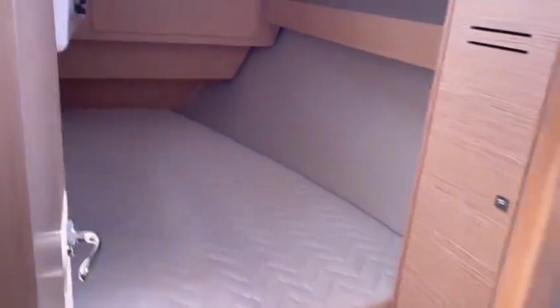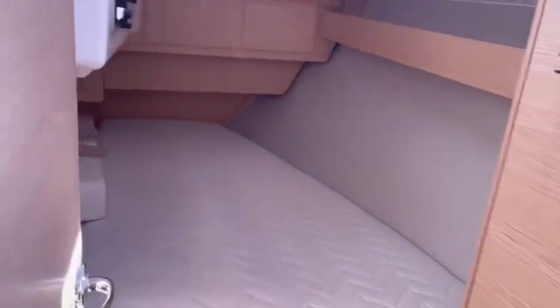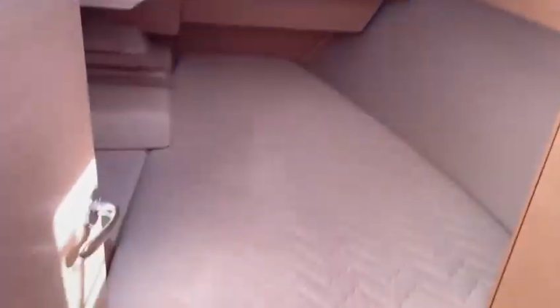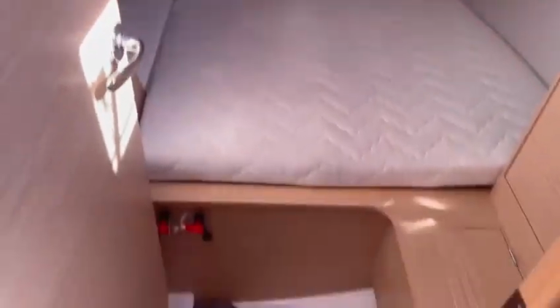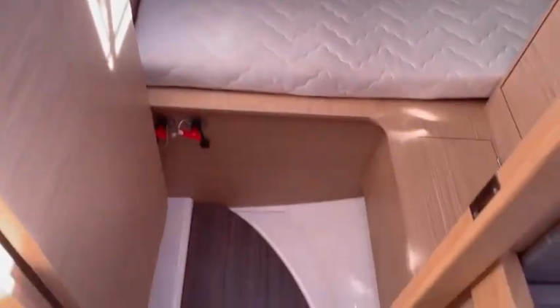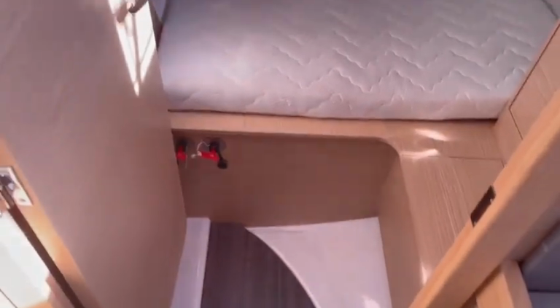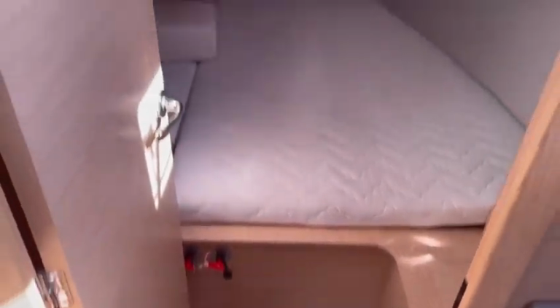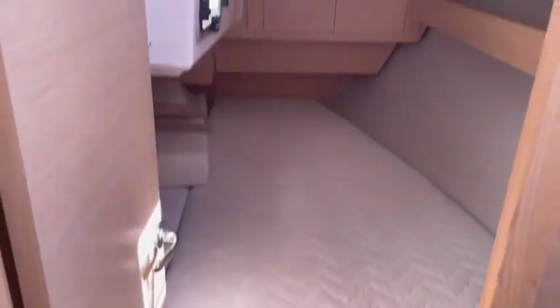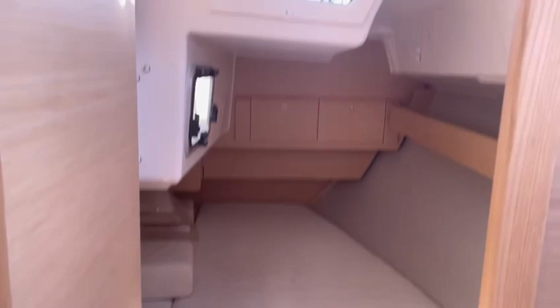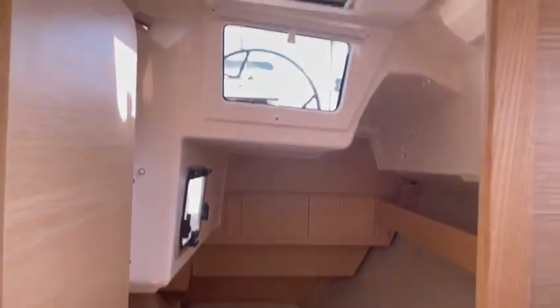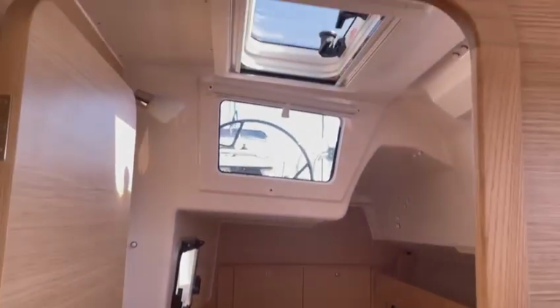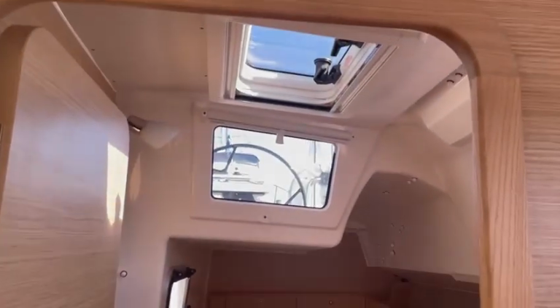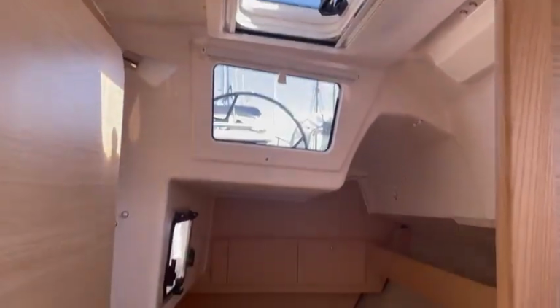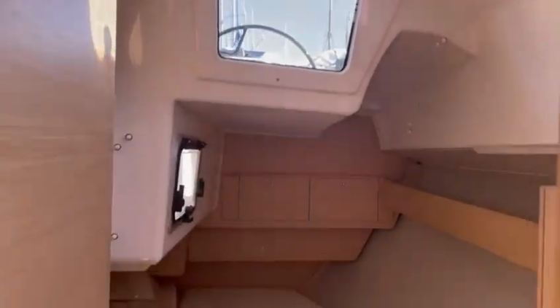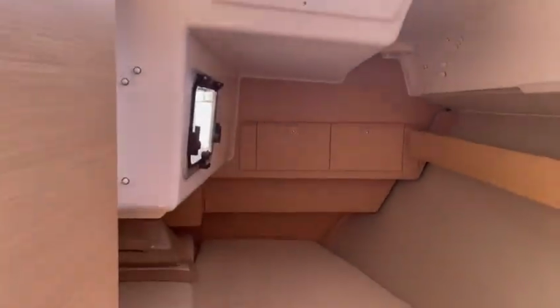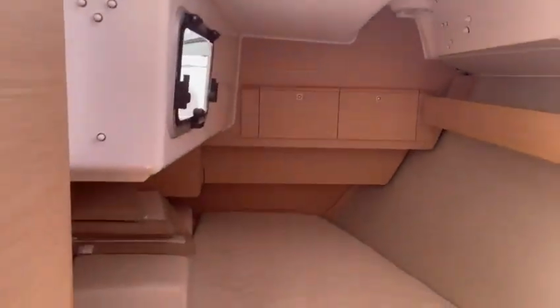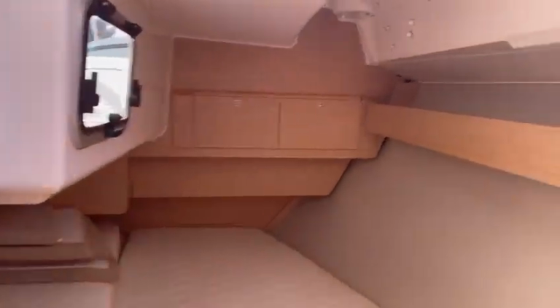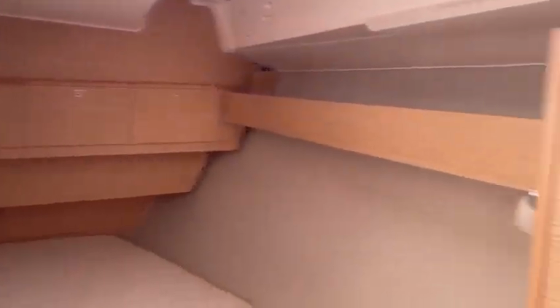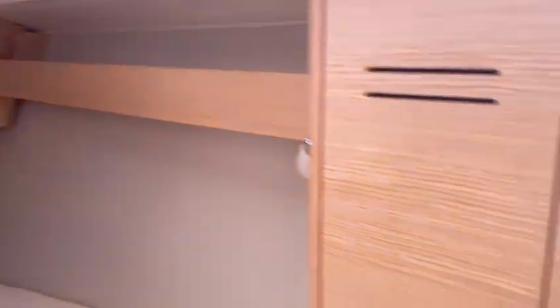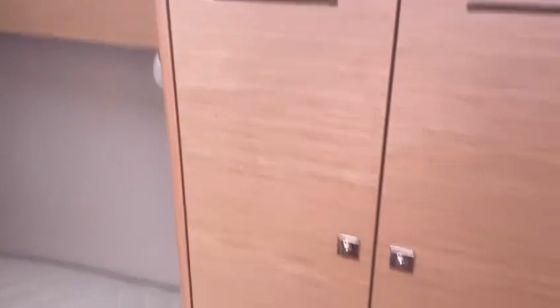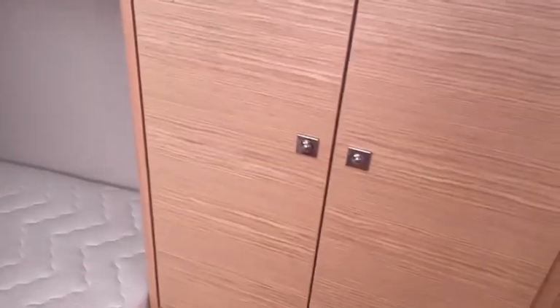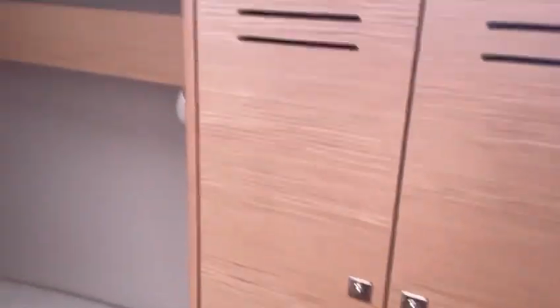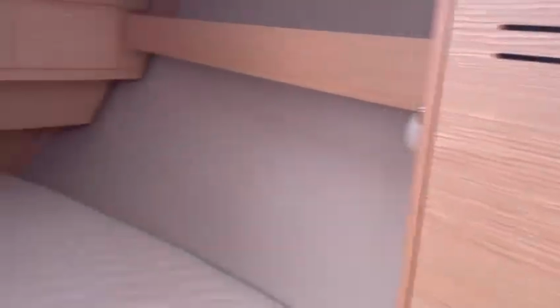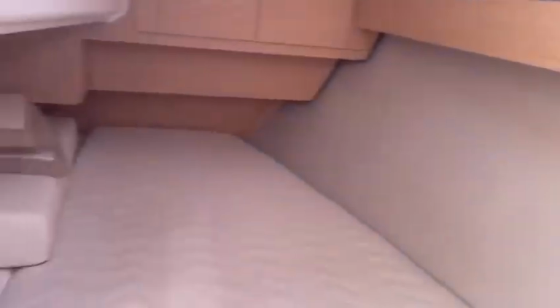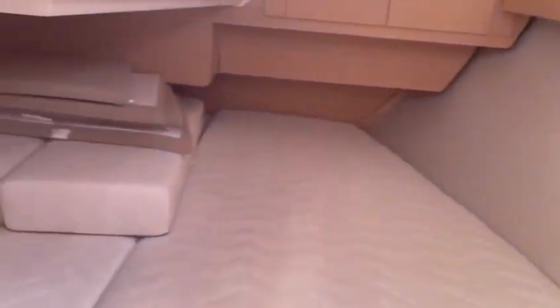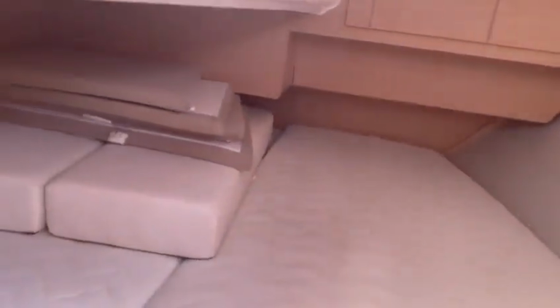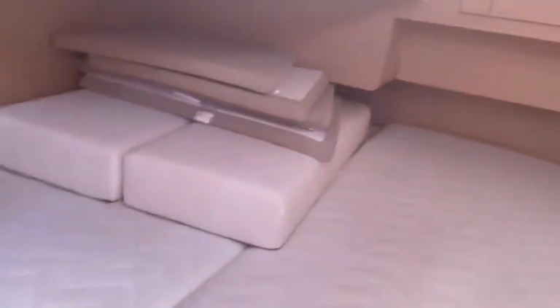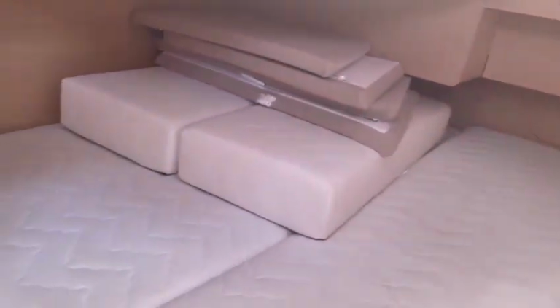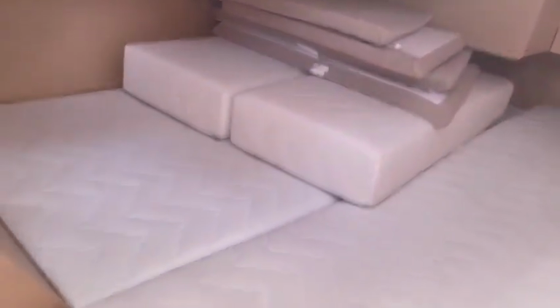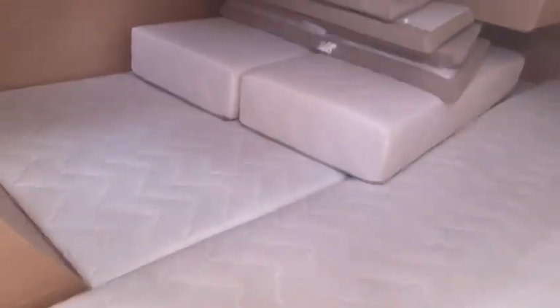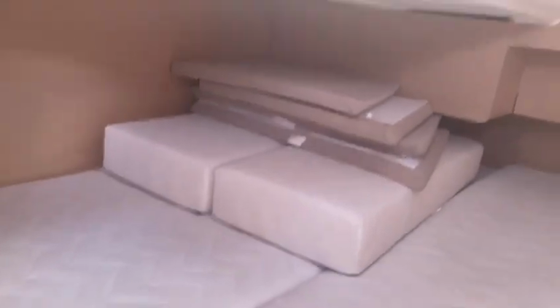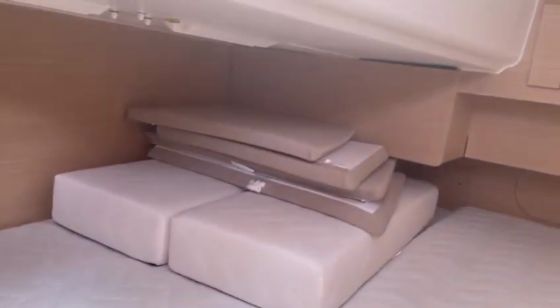Generous aft cabin here with good headroom and natural light. Good lockers and storage. And as you can see, the double bed — quite a large shape.